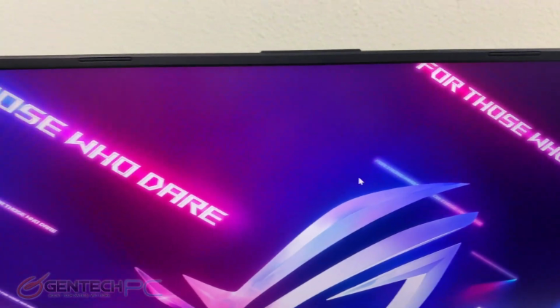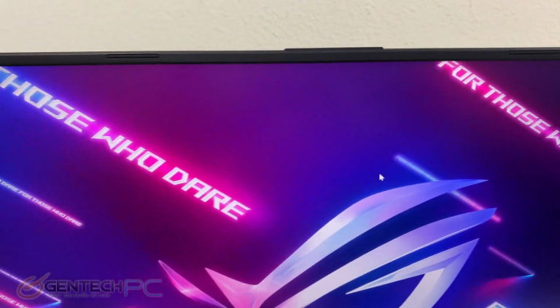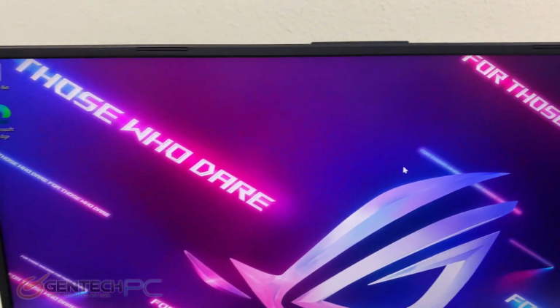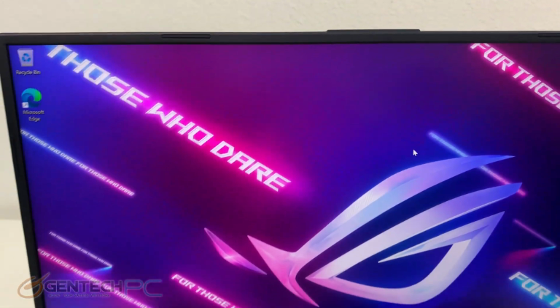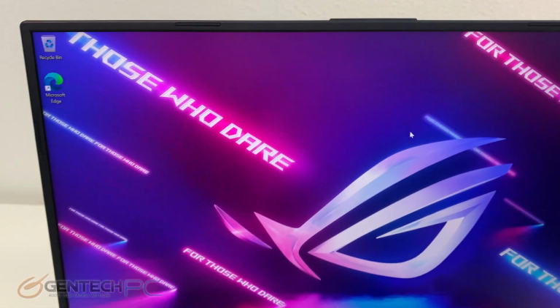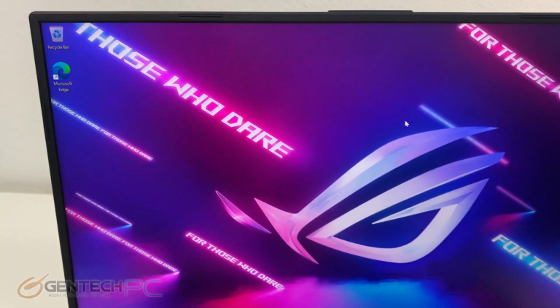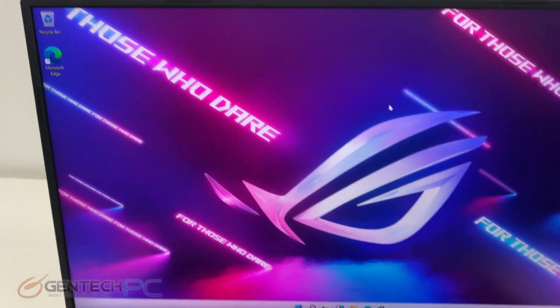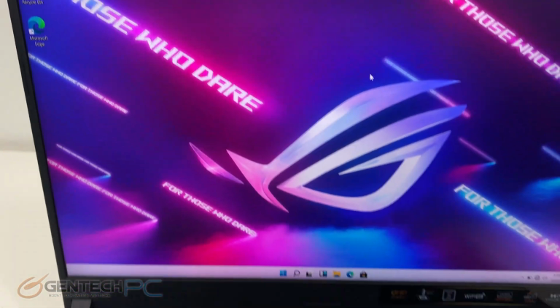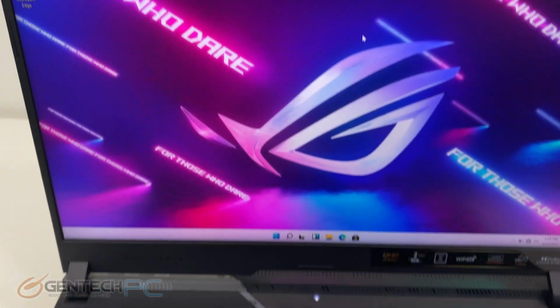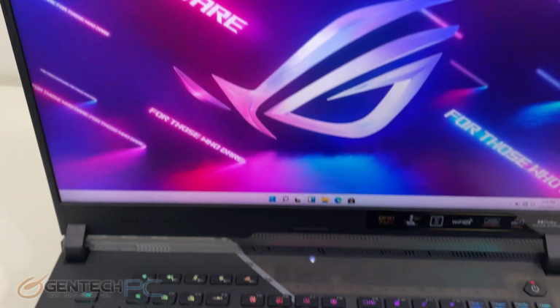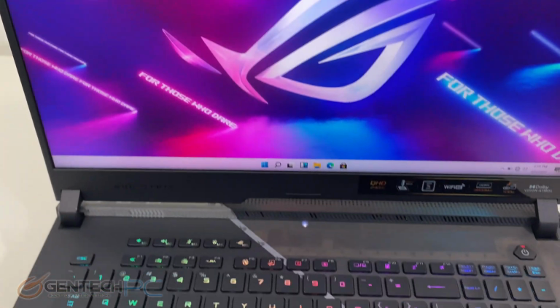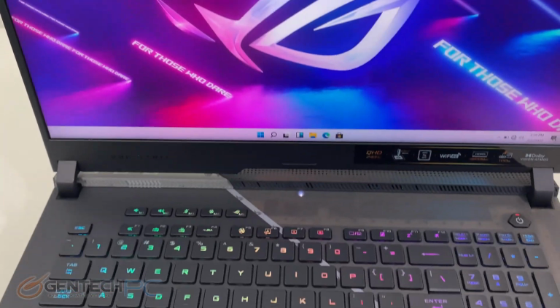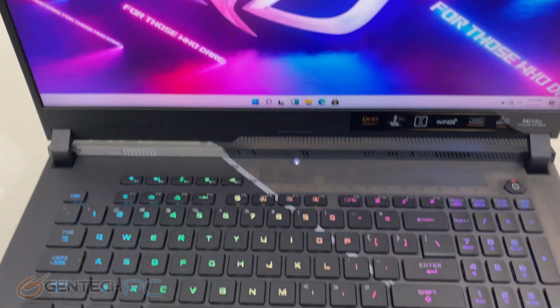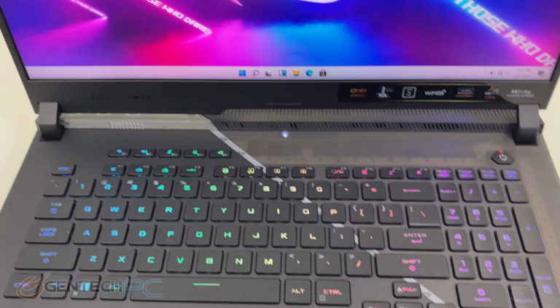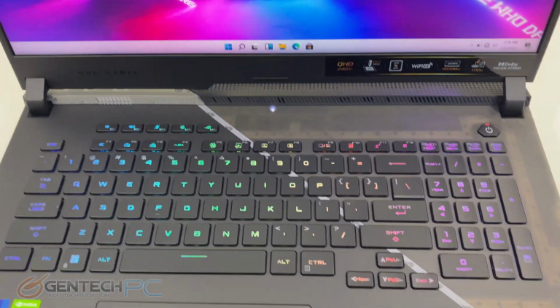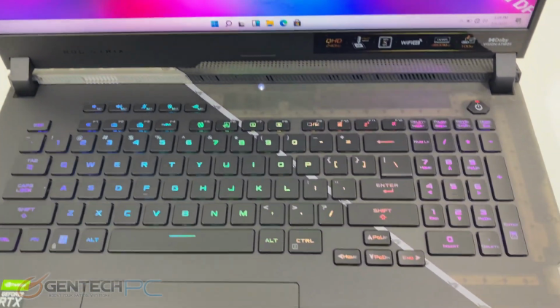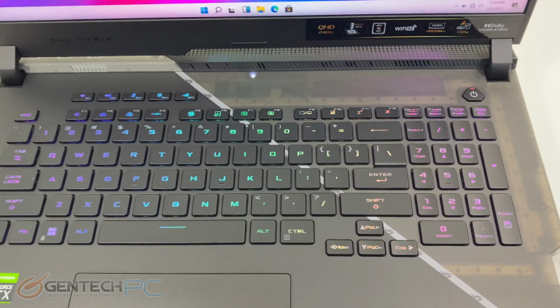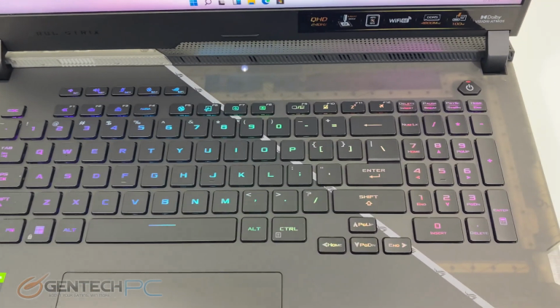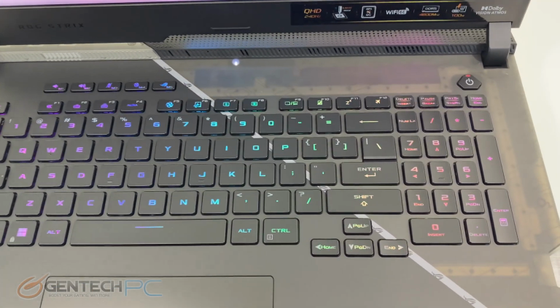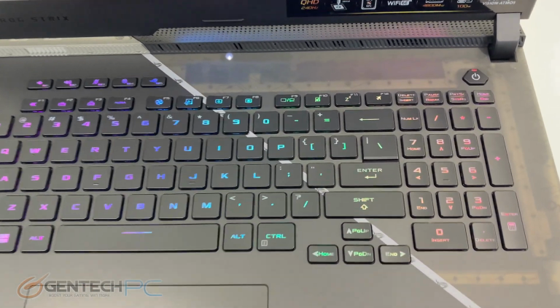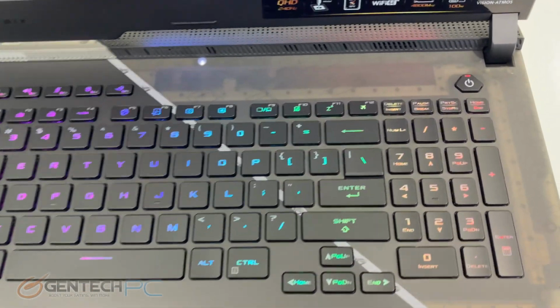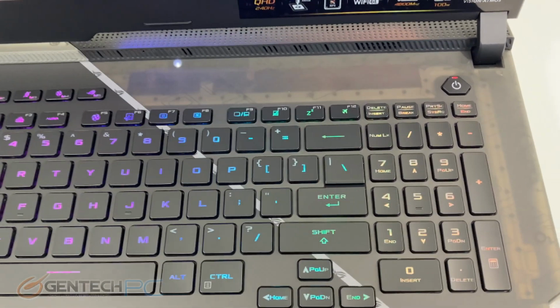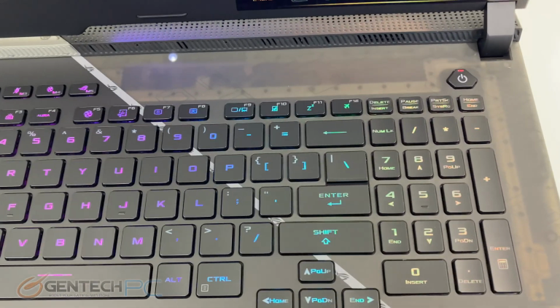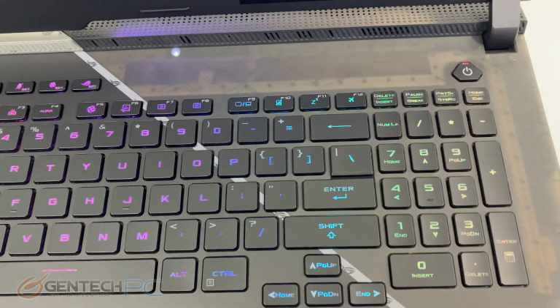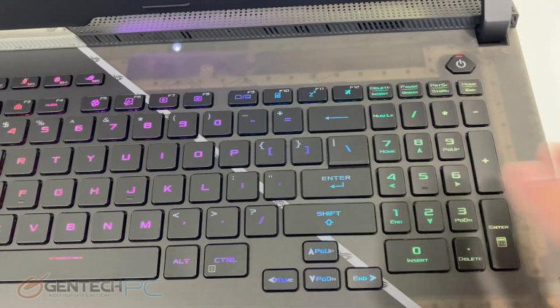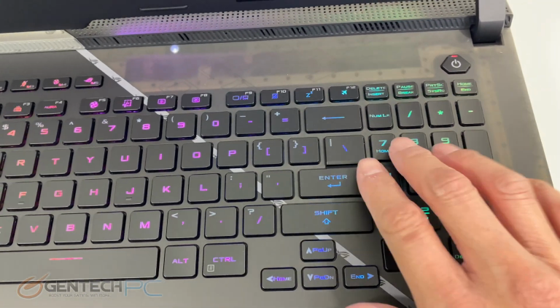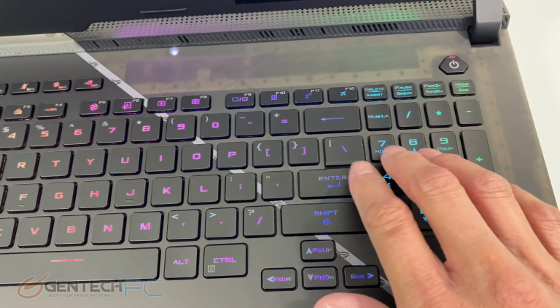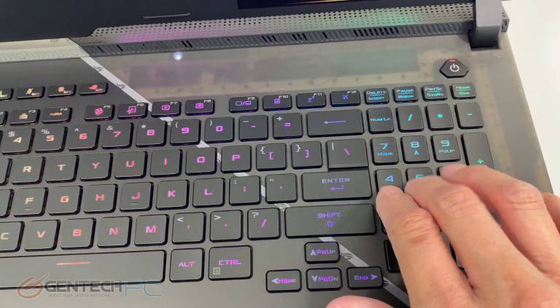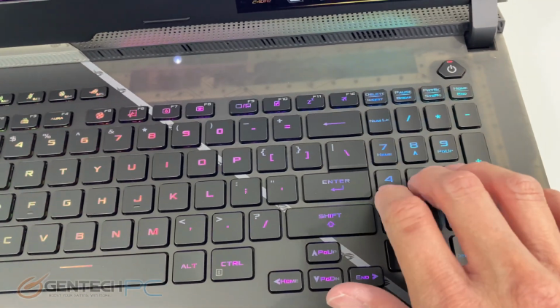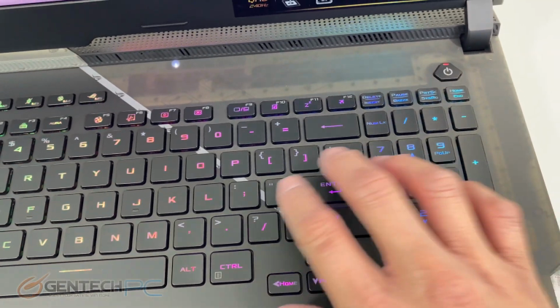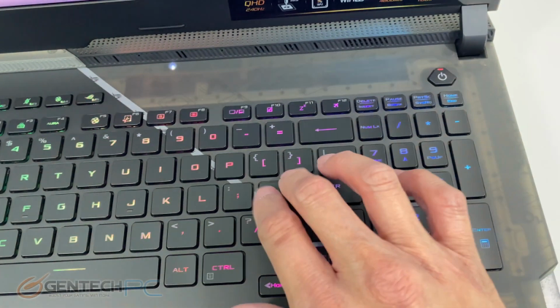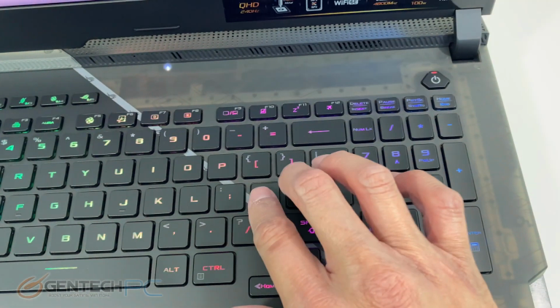There is no integrated webcam on this laptop, so keep that in mind if that's a need of yours — you'll have to use an external USB connected webcam.